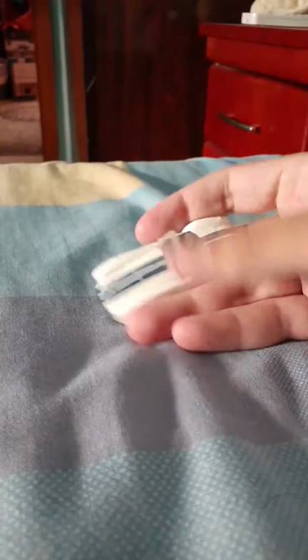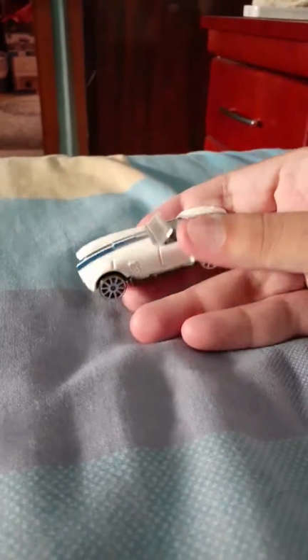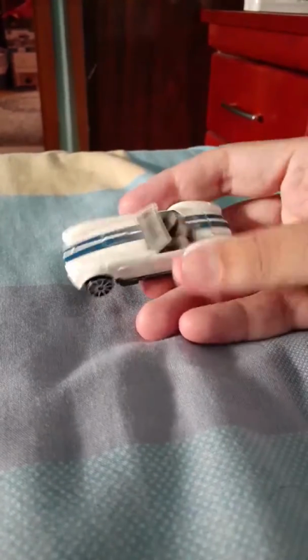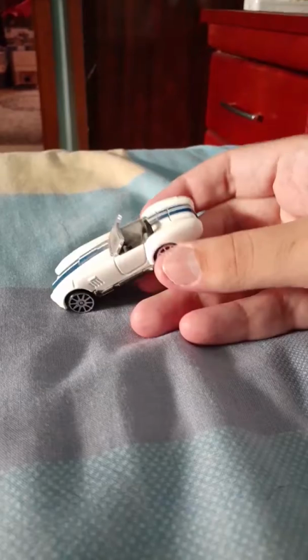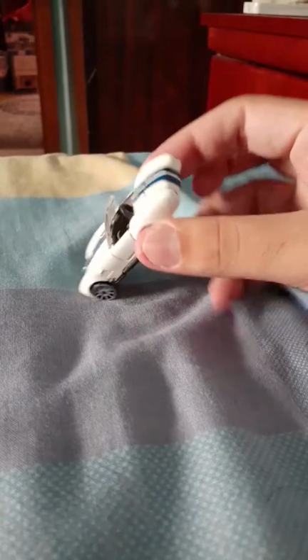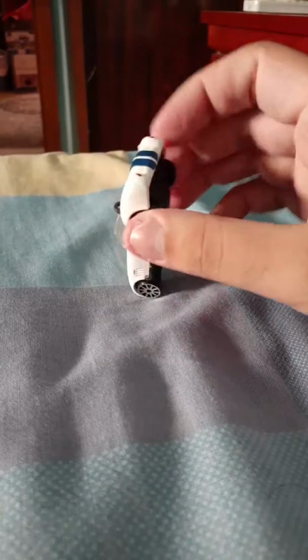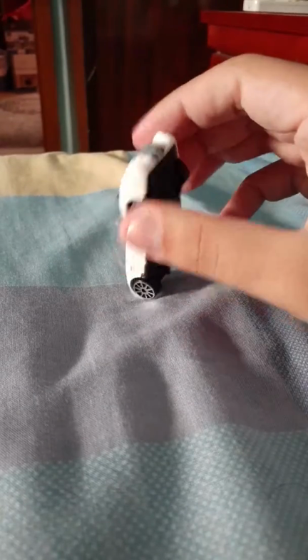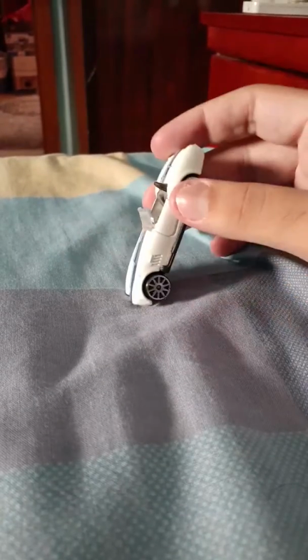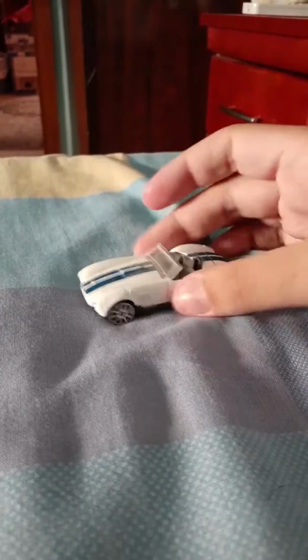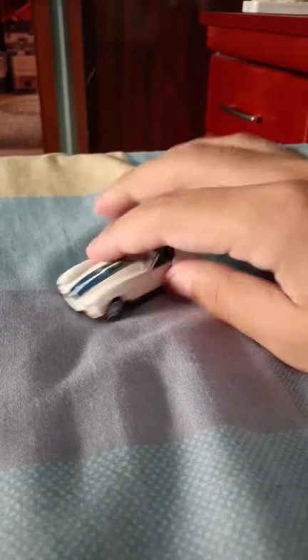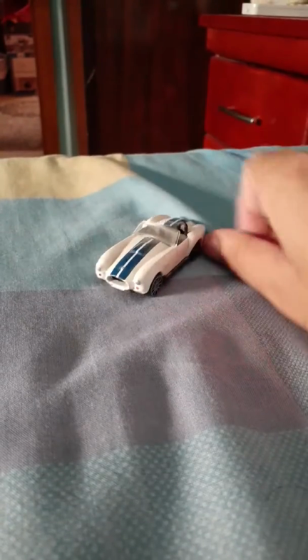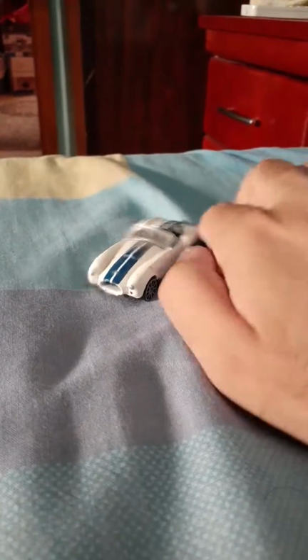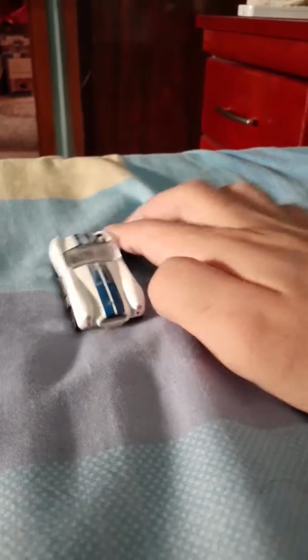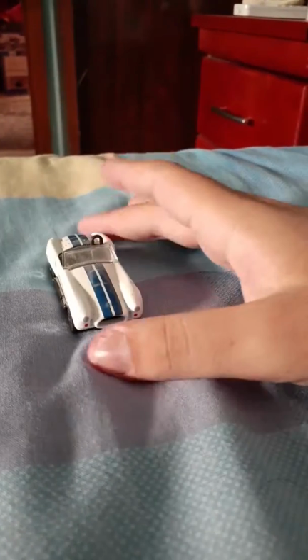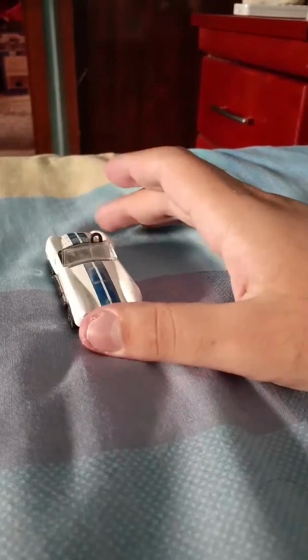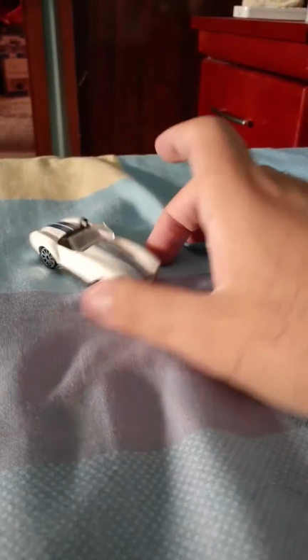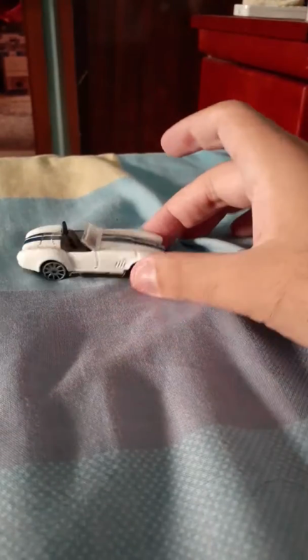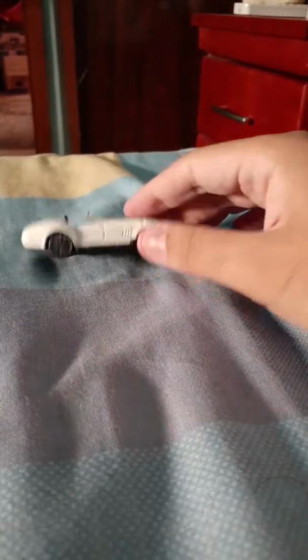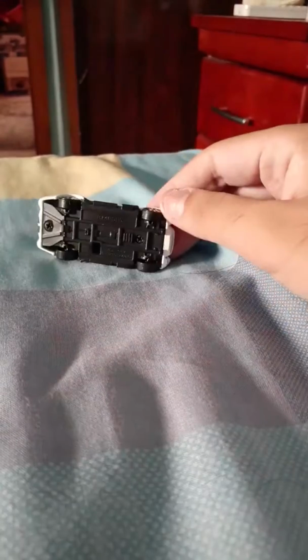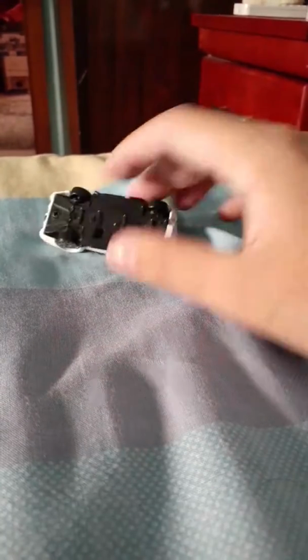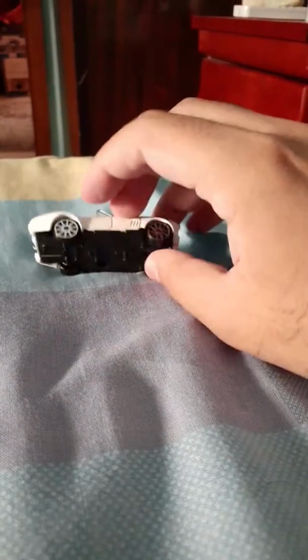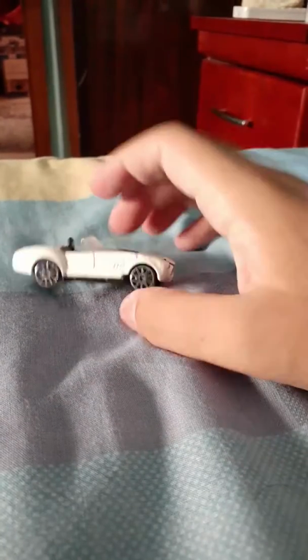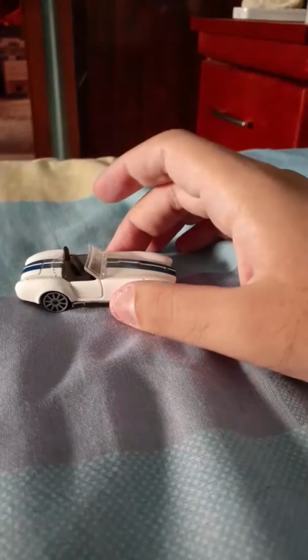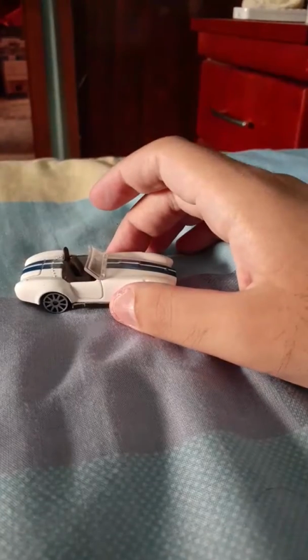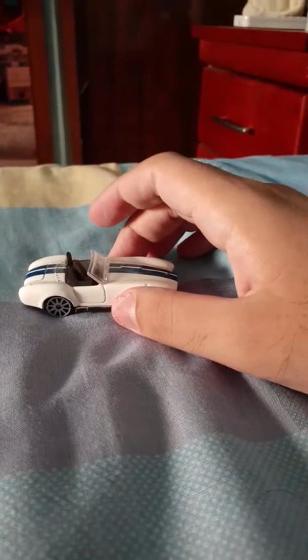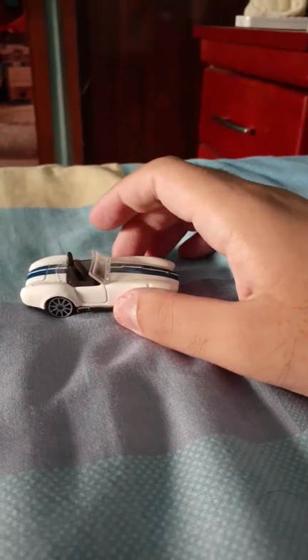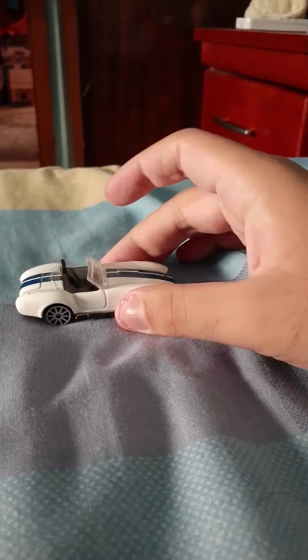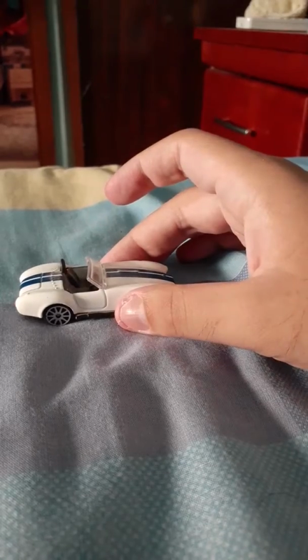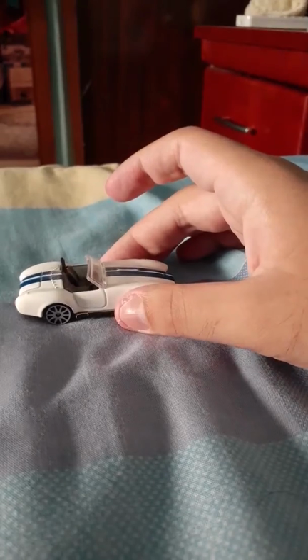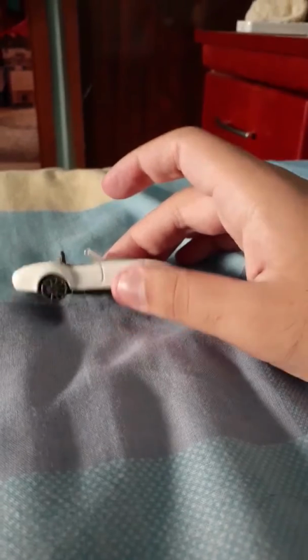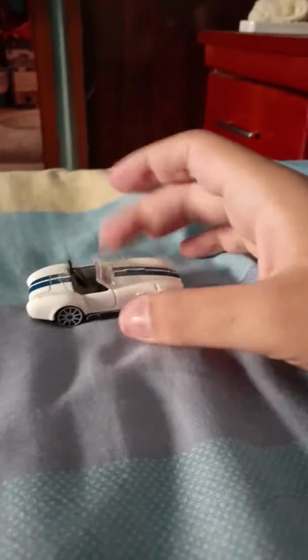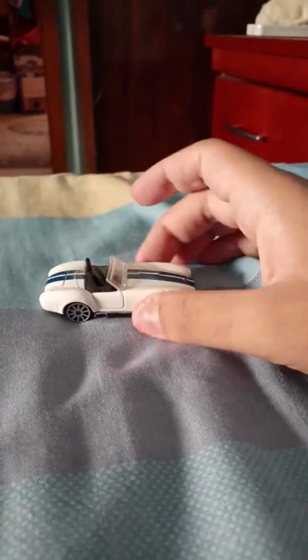I like this Shelby Cobra. It's a convertible — convertible means it has no roof. And this is a white Shelby Cobra. Shelby Cobra is a good car and I like it.